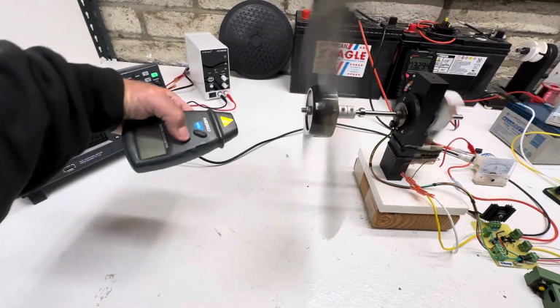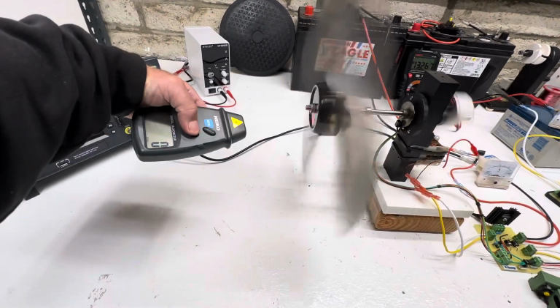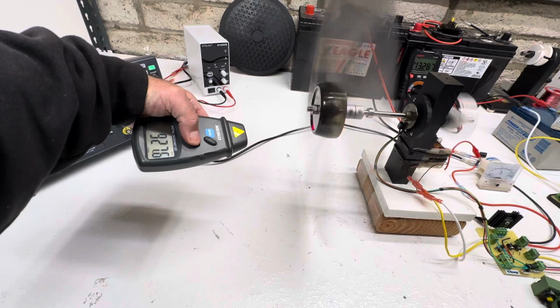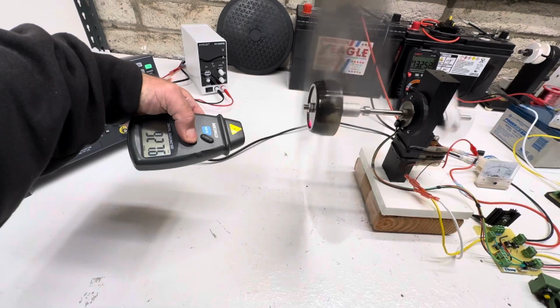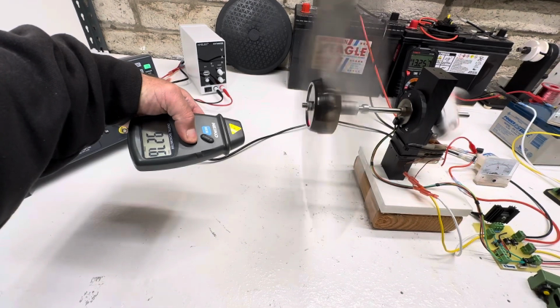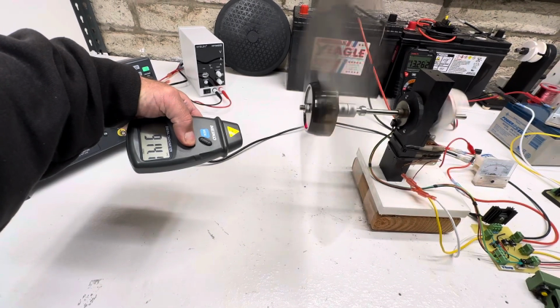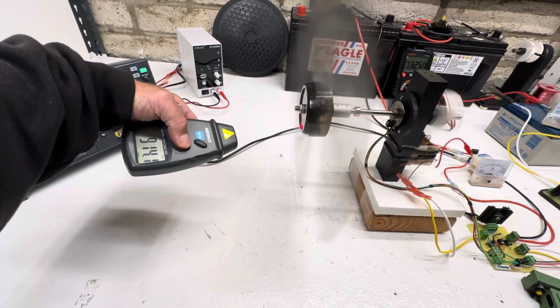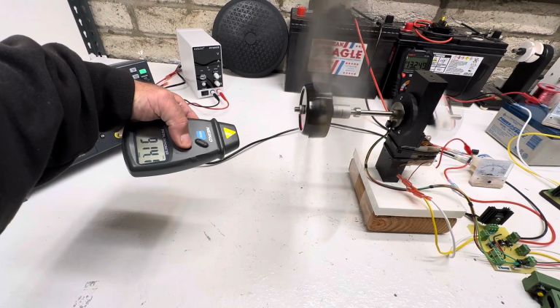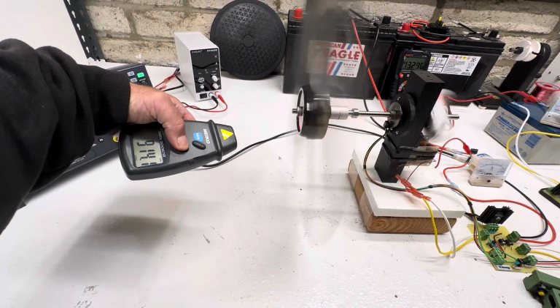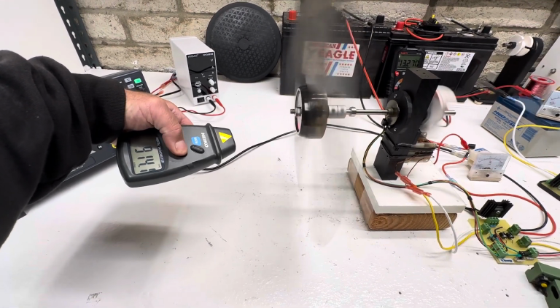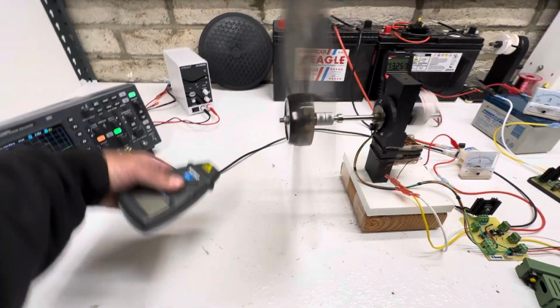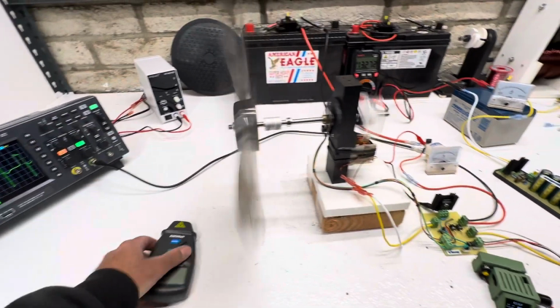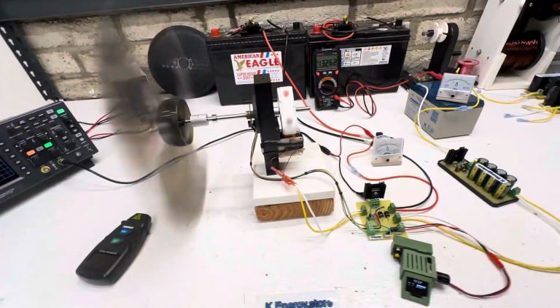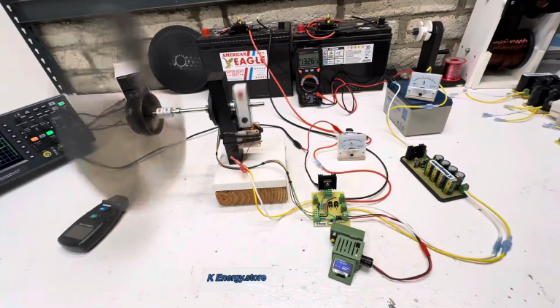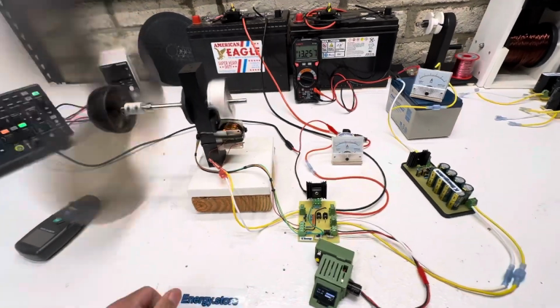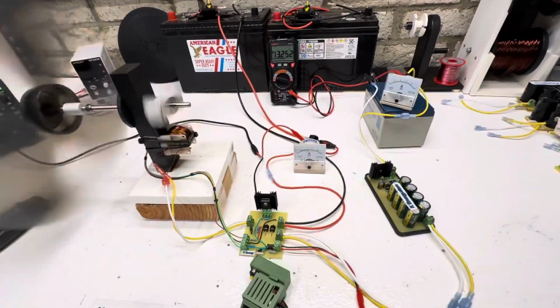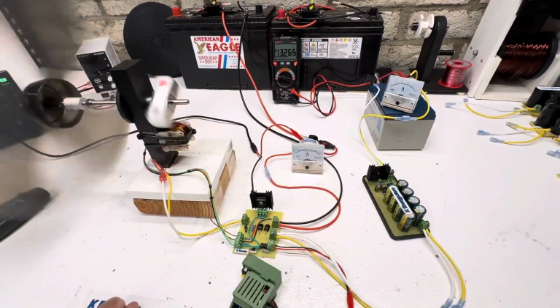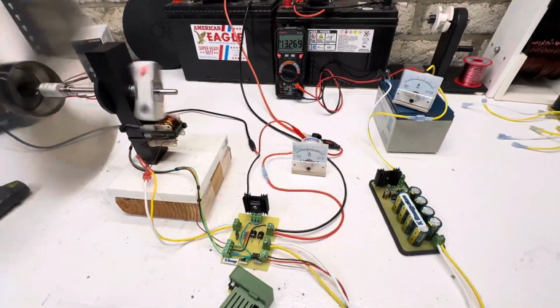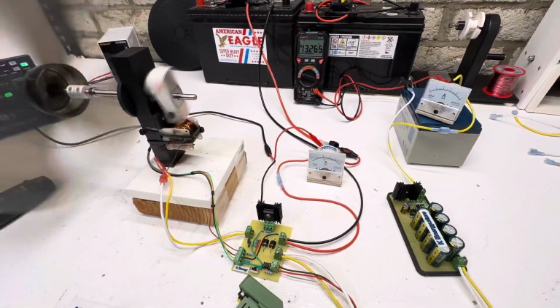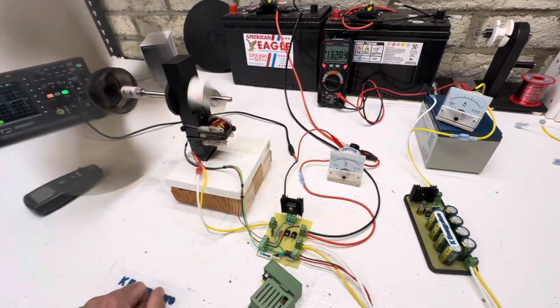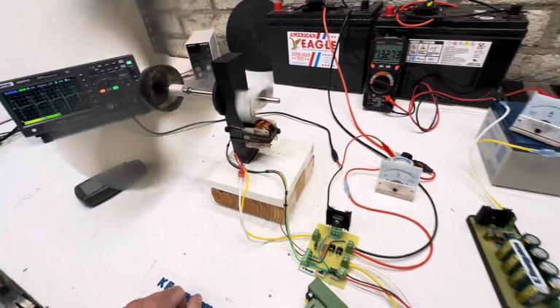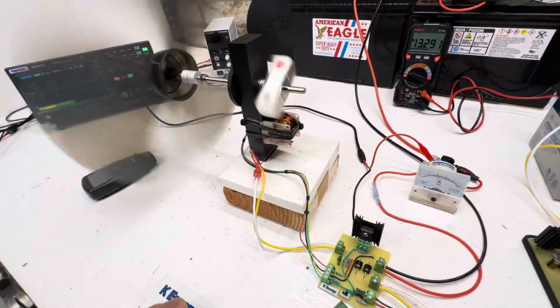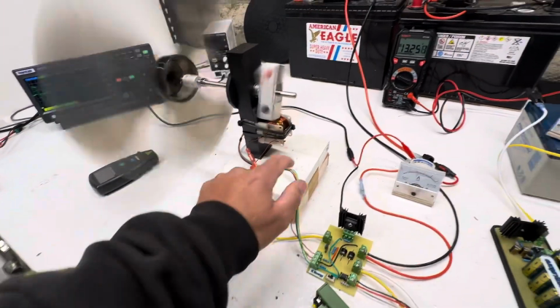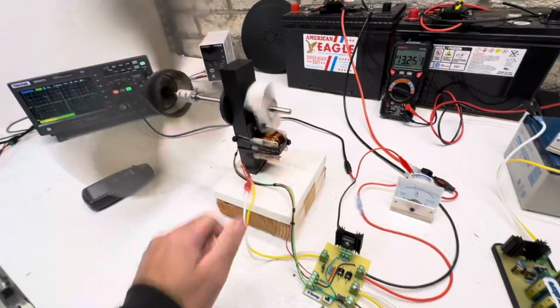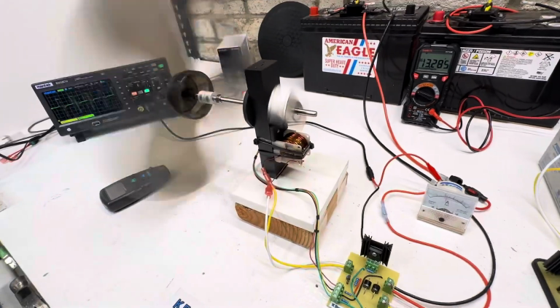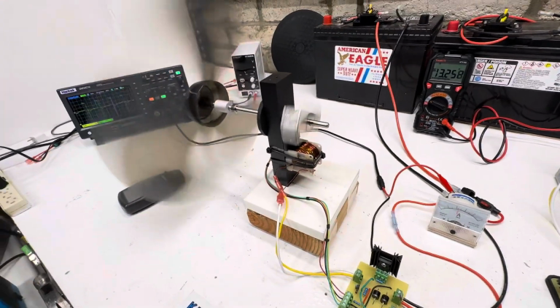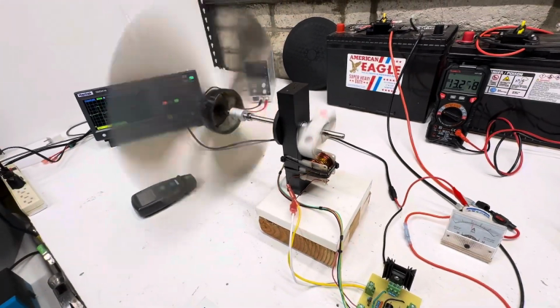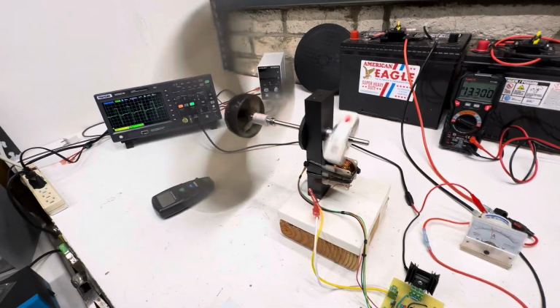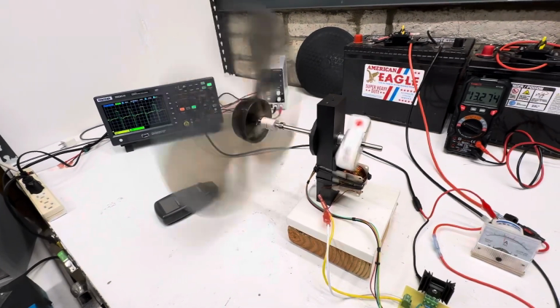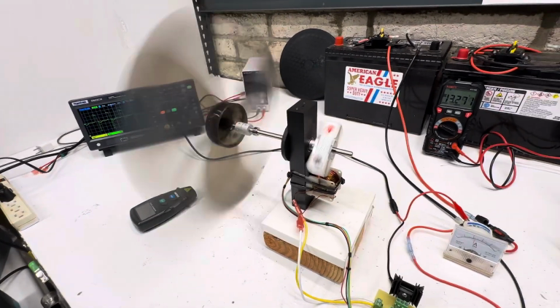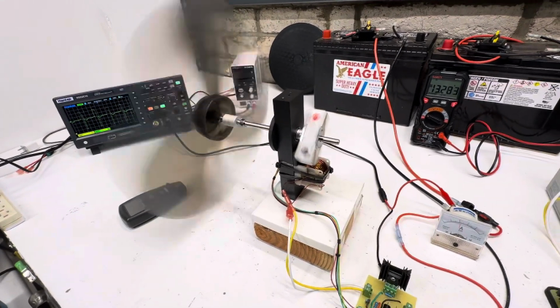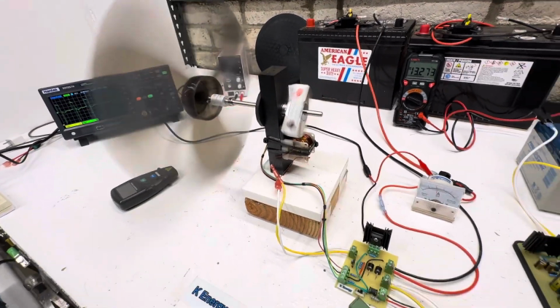At two amps we're at 914 — almost a thousand RPMs. That's 24 watts with just a single coil motor. I'd say that's pretty good — it runs nice and smooth.